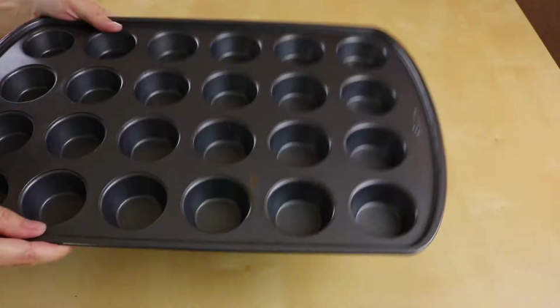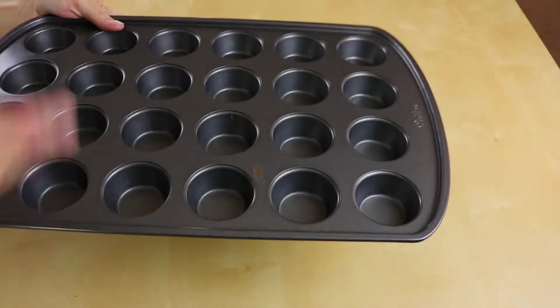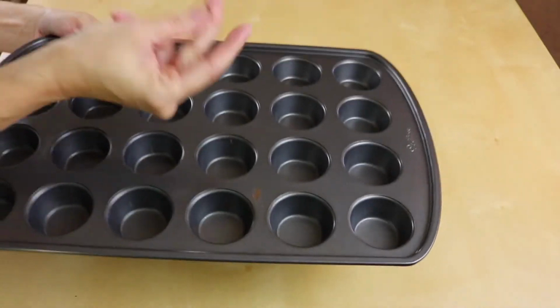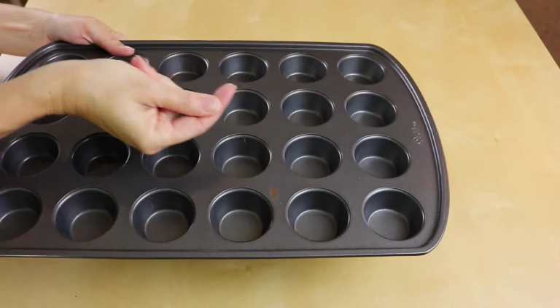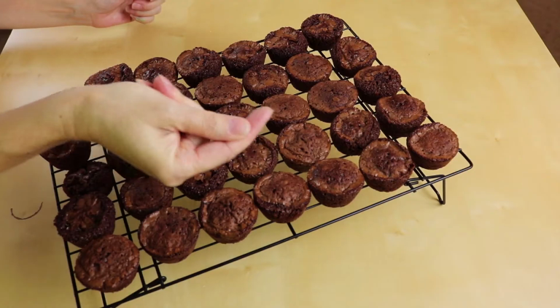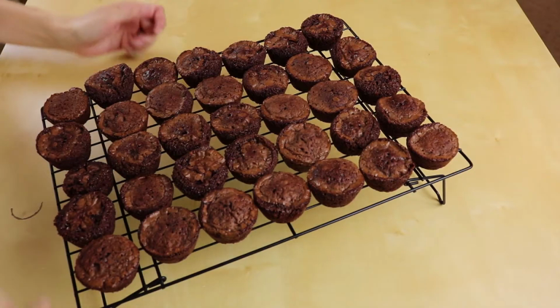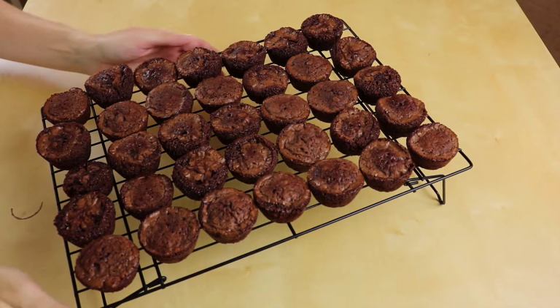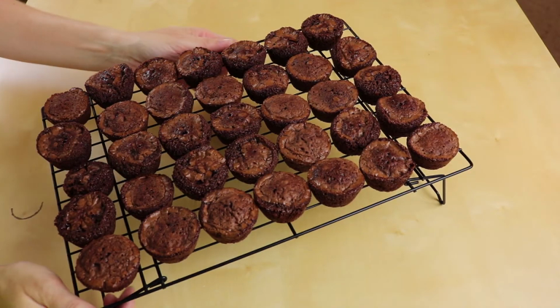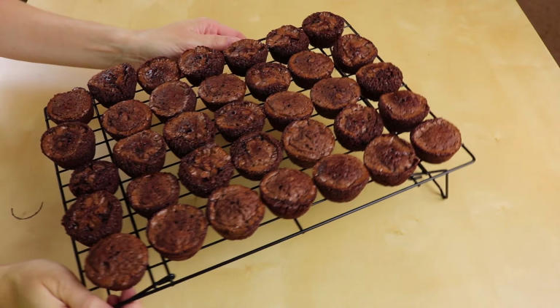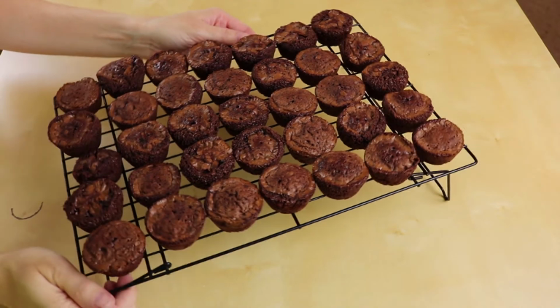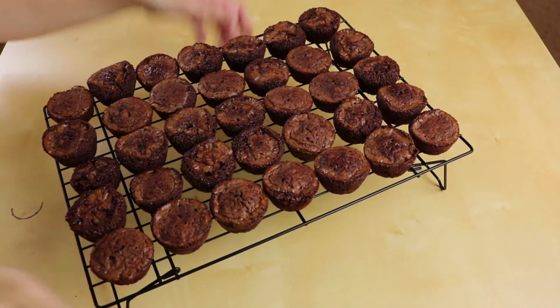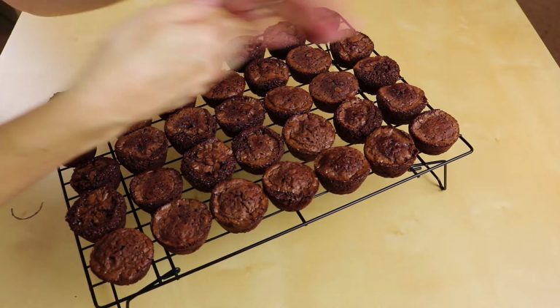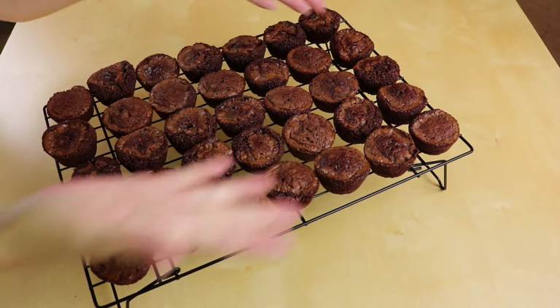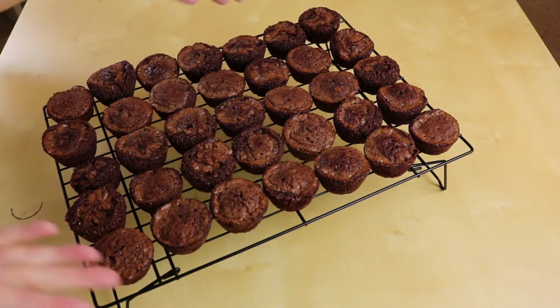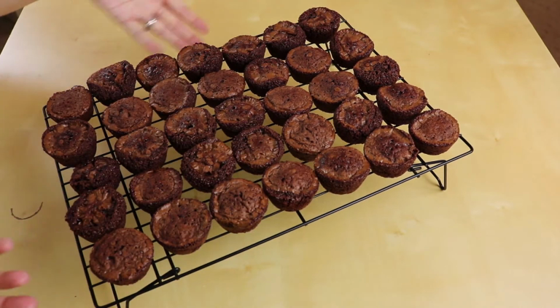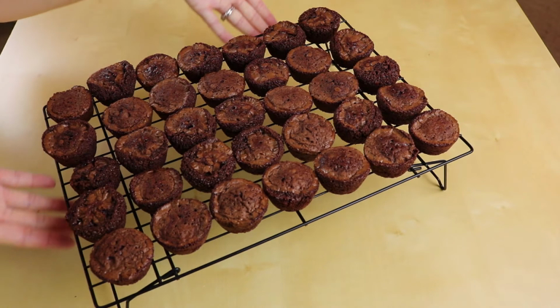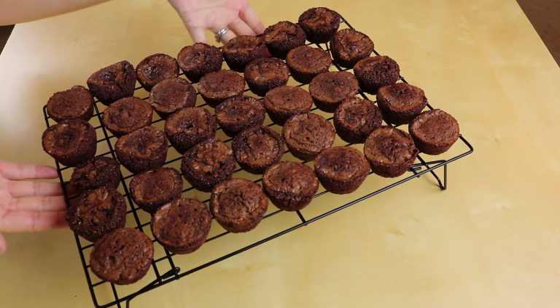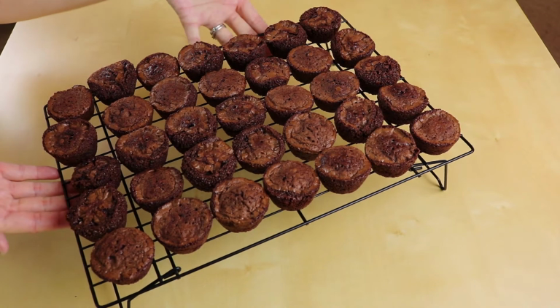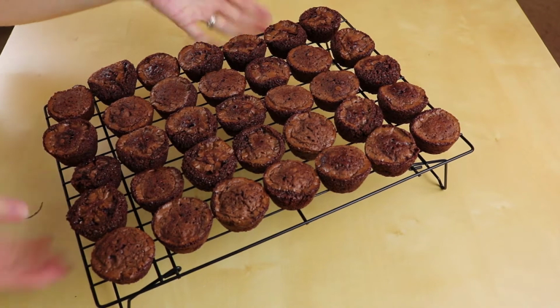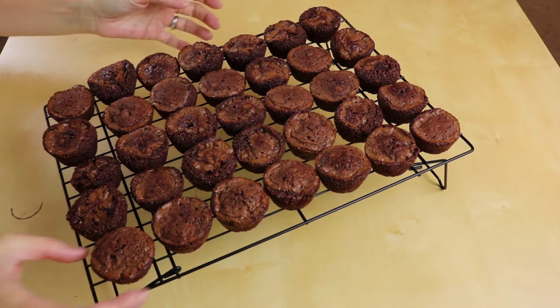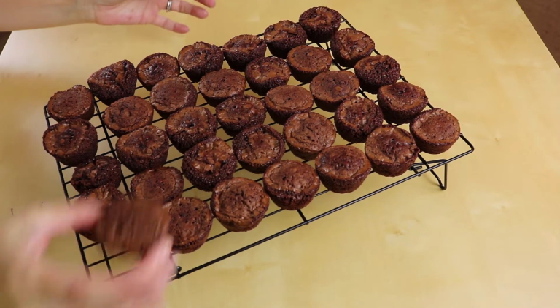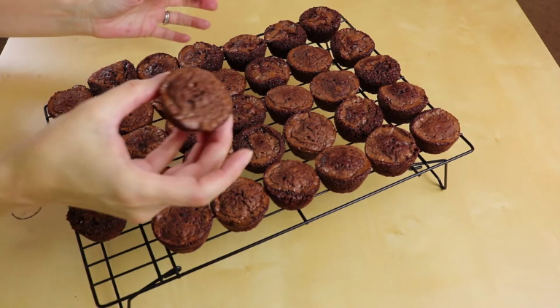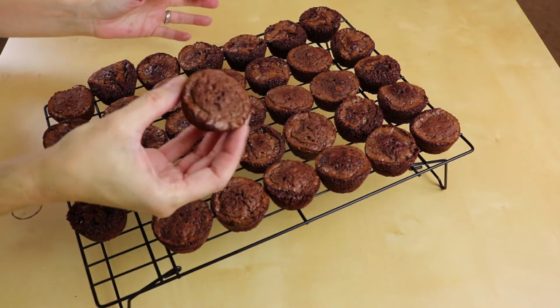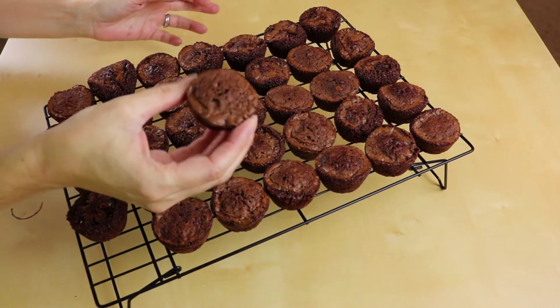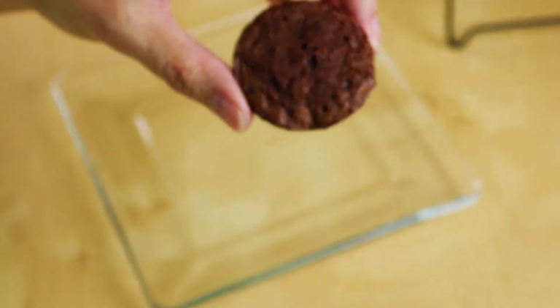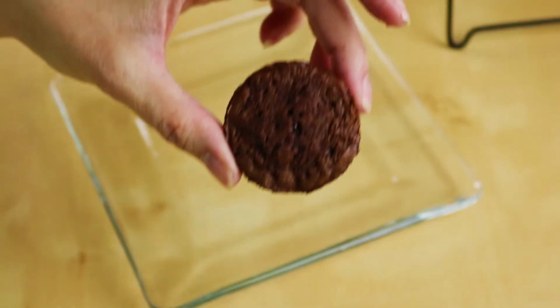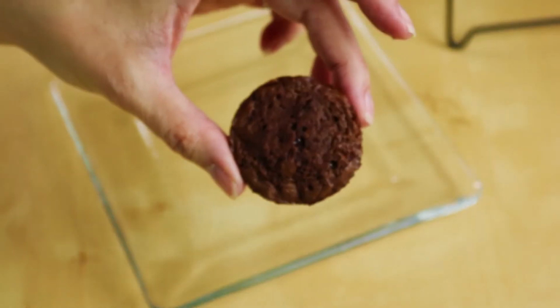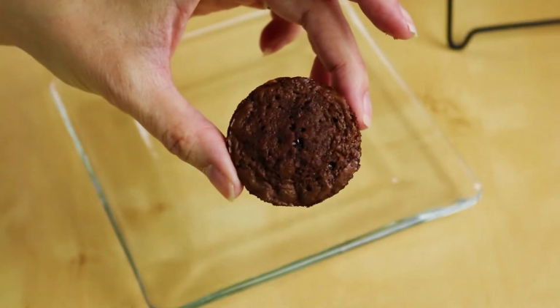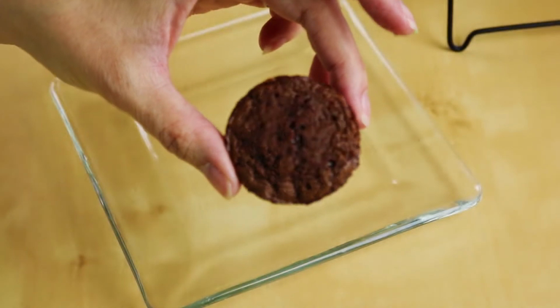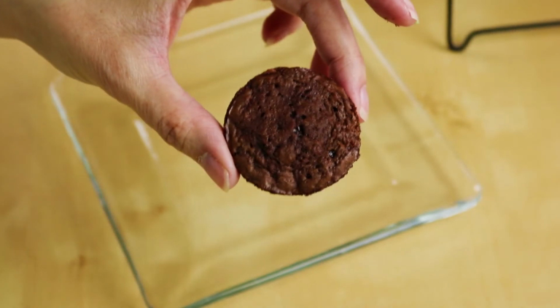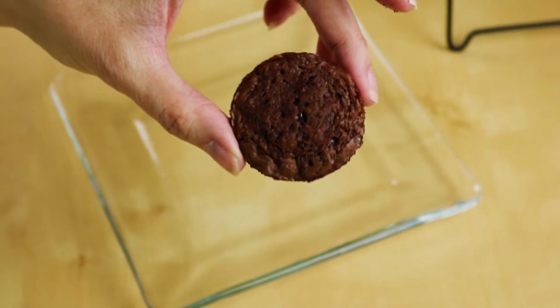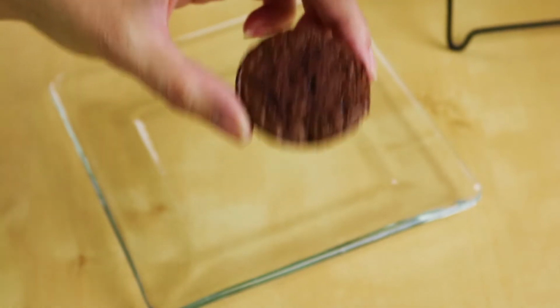I've already made my brownie bites — I just used my mini muffin pan, I will link that down below. And they came out looking wonderful. They are all cooled off so let's start decorating.